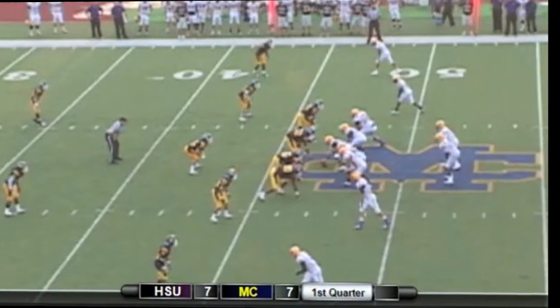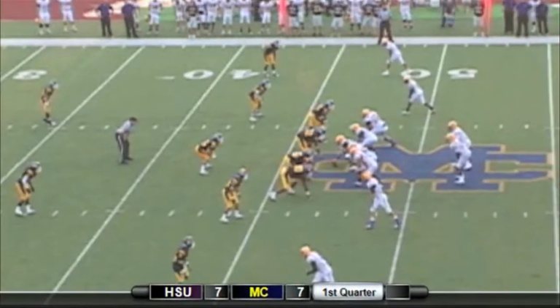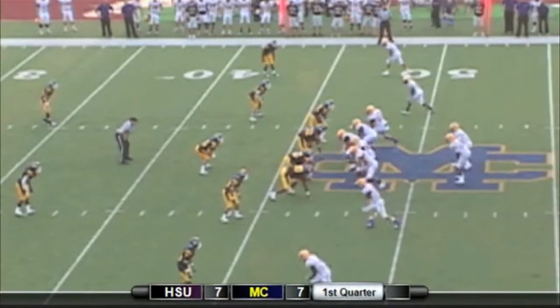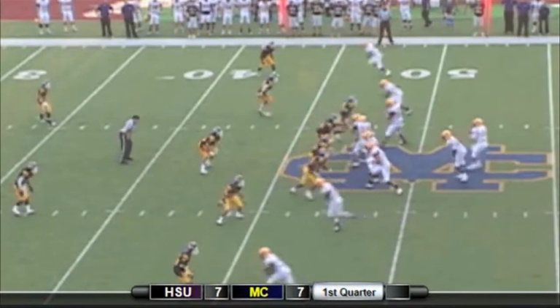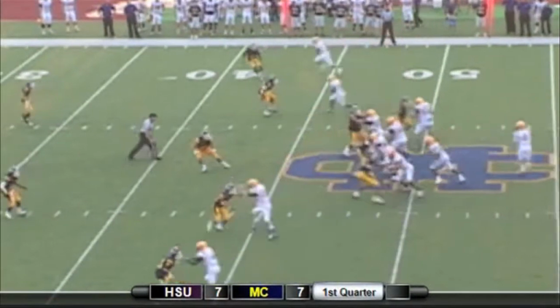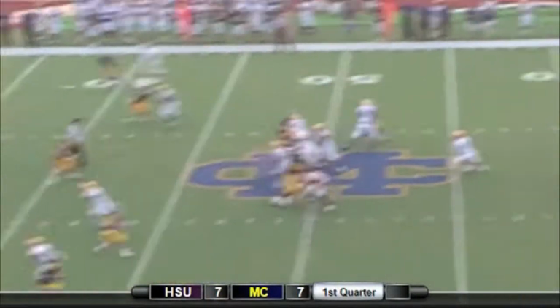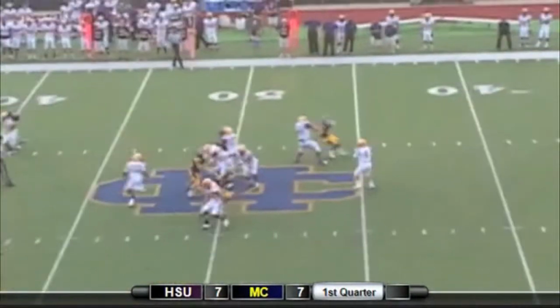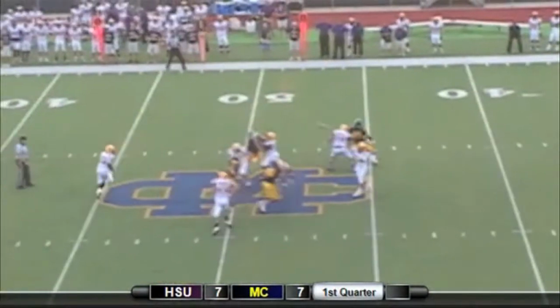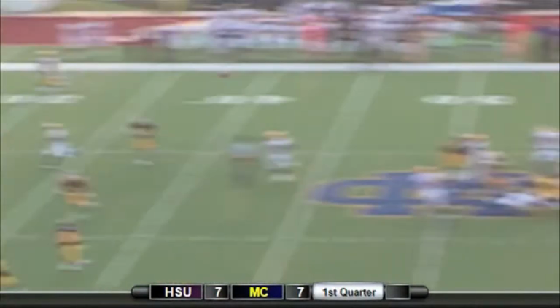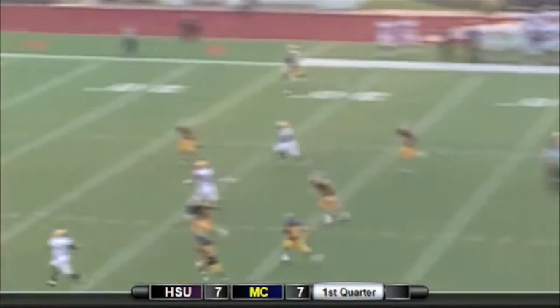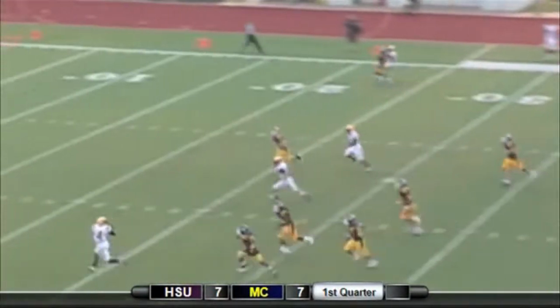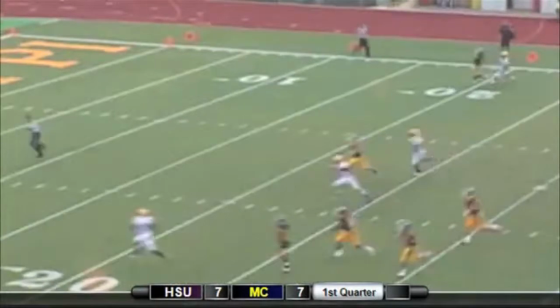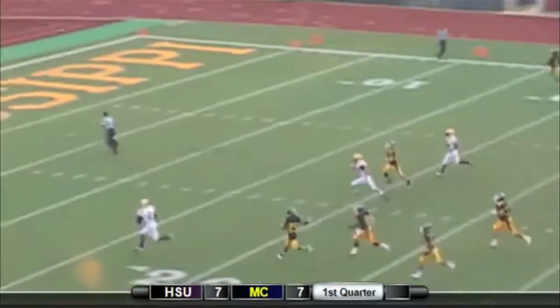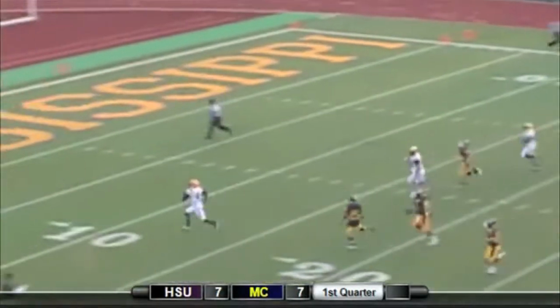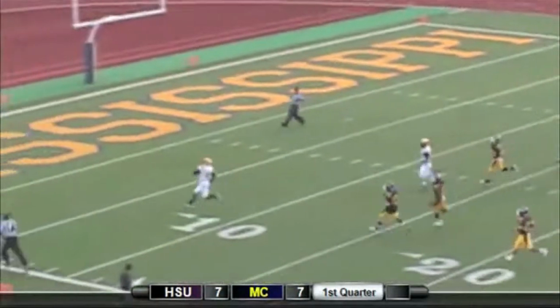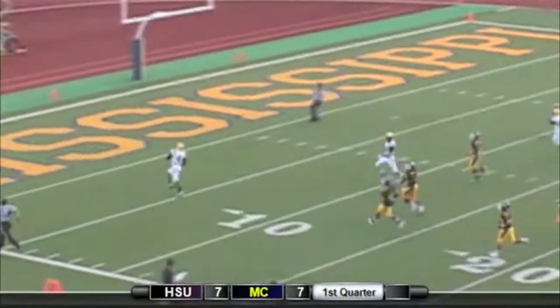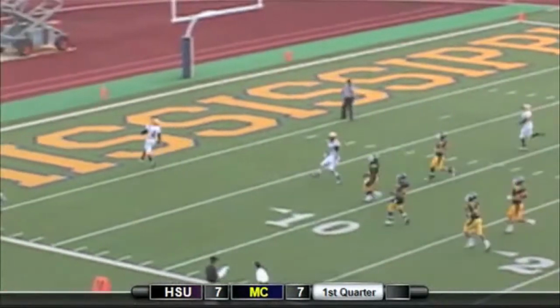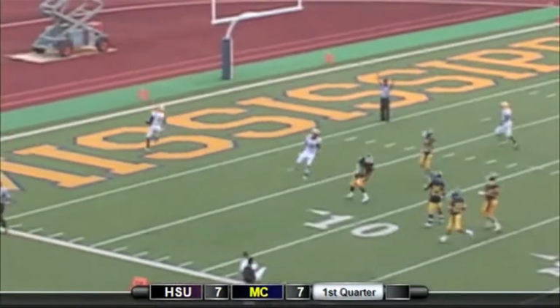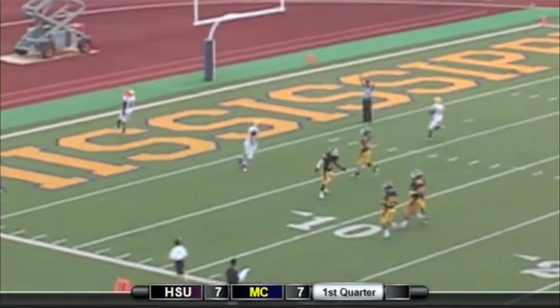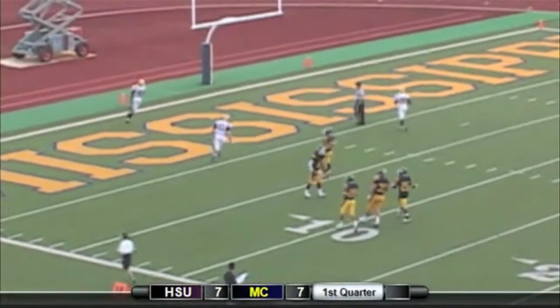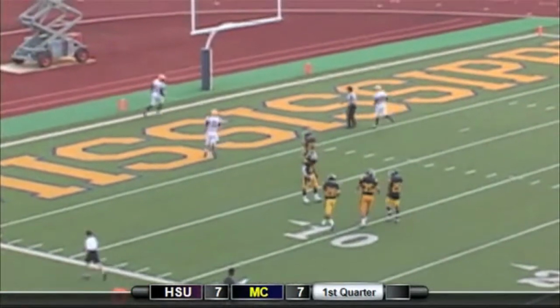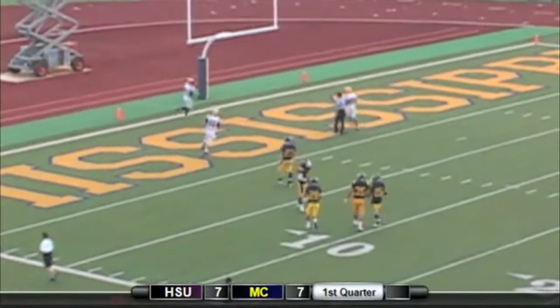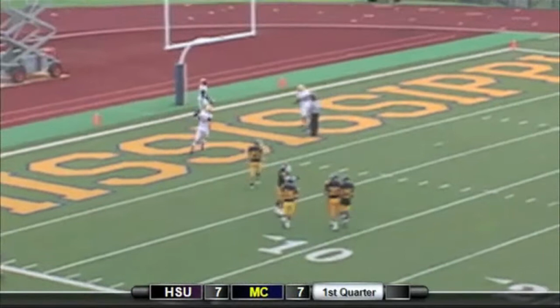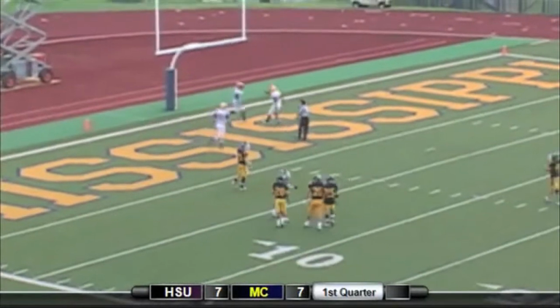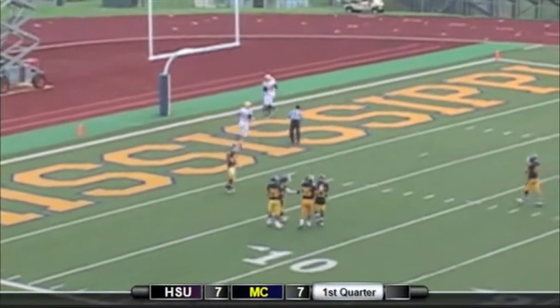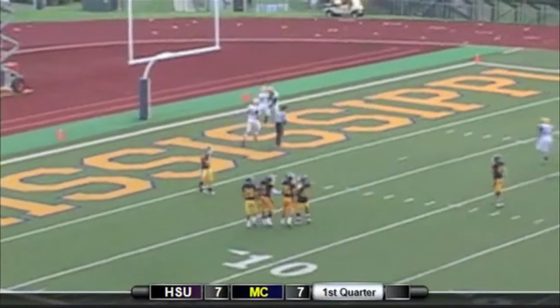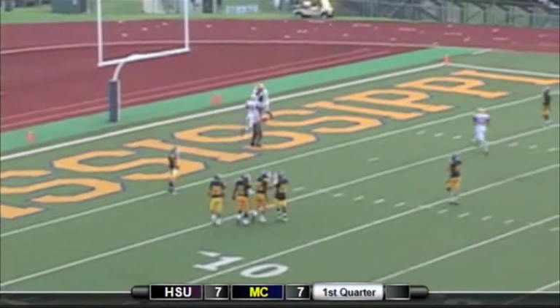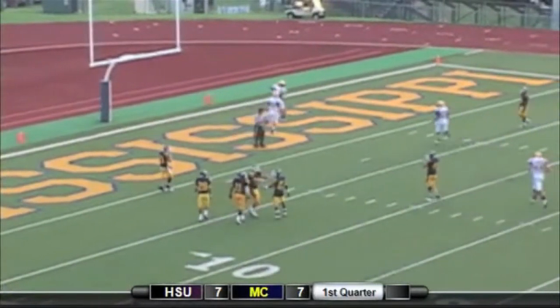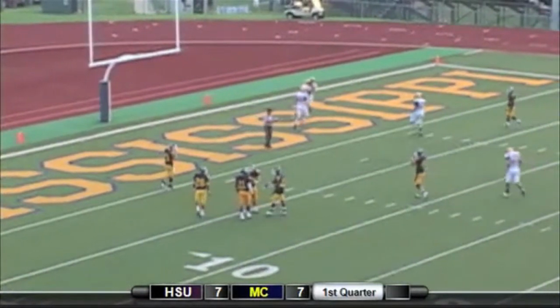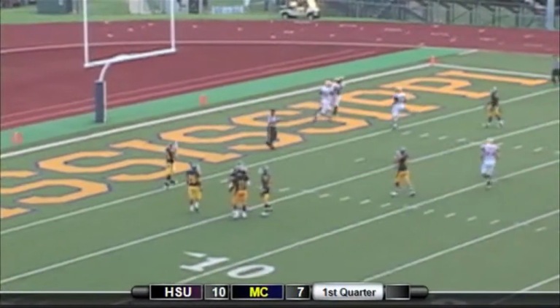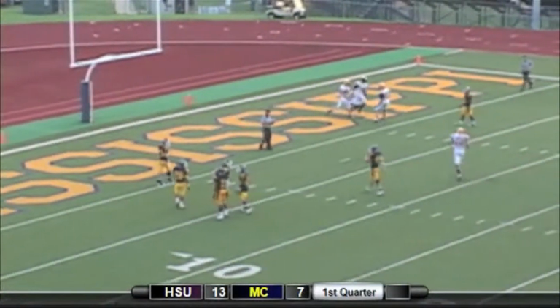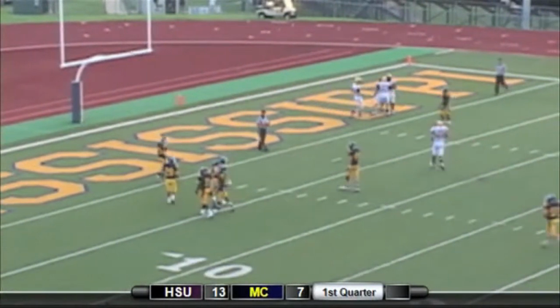Choctaws nearly jumped offside but get back. Bird throws on first and five to the near sideline — wide open, catch — Corey Jones. Touchdown Cowboys. That was too easy. 47 yards for Corey Jones, his second touchdown of the night.